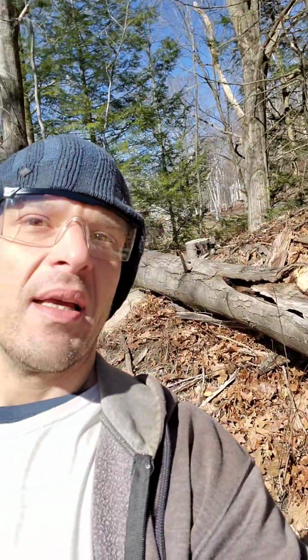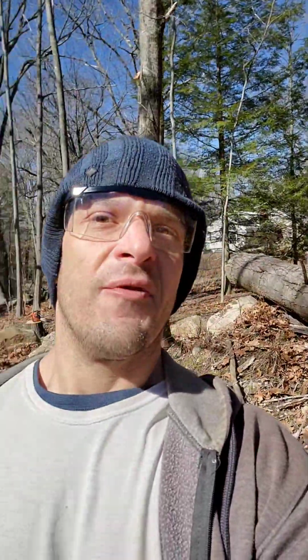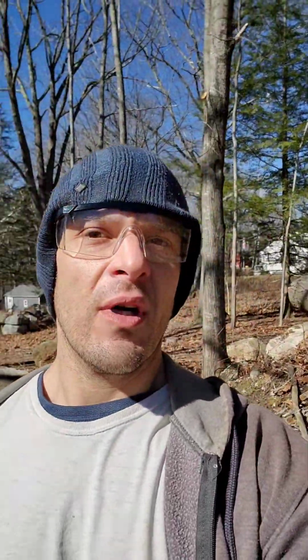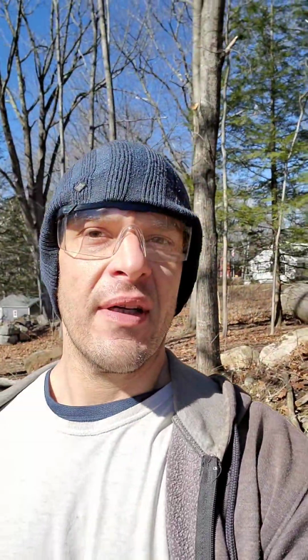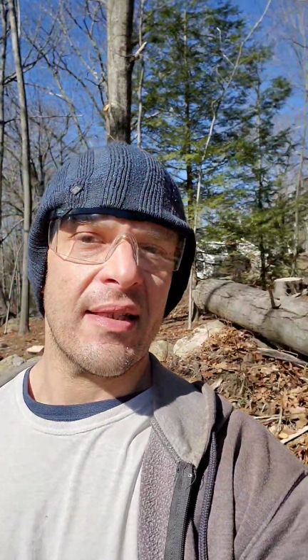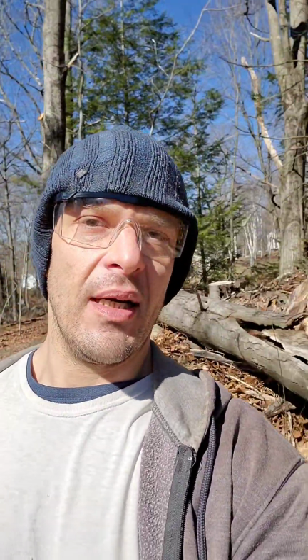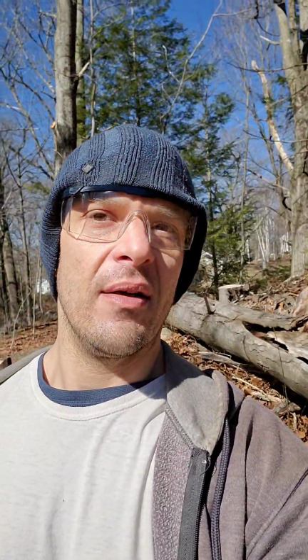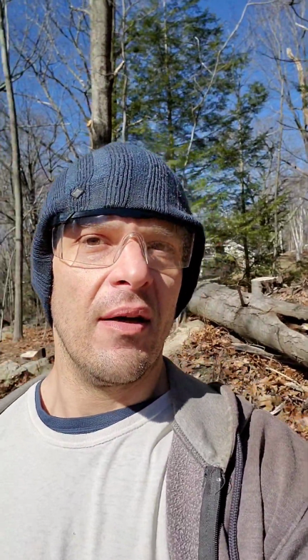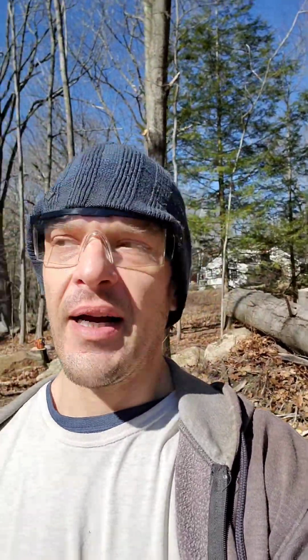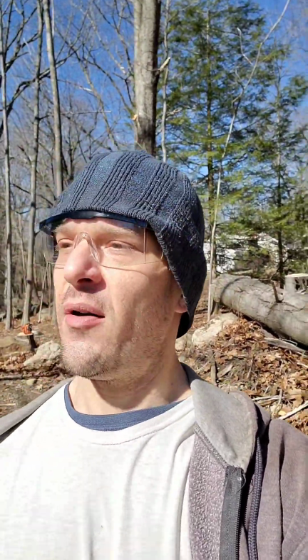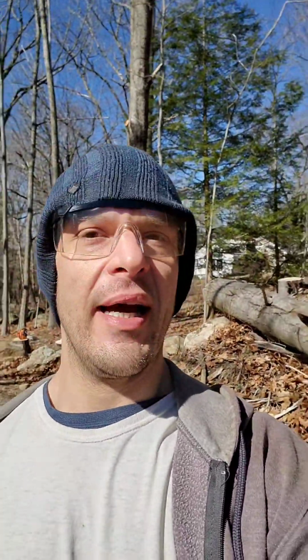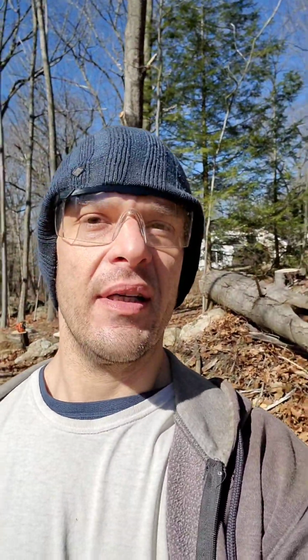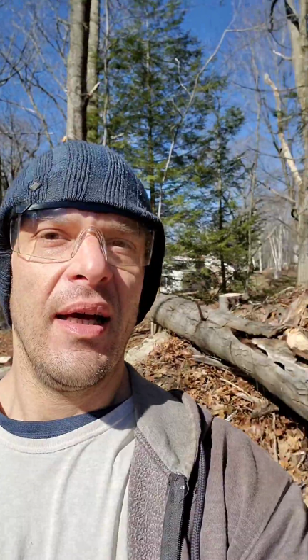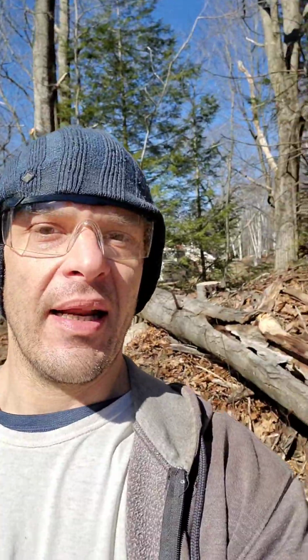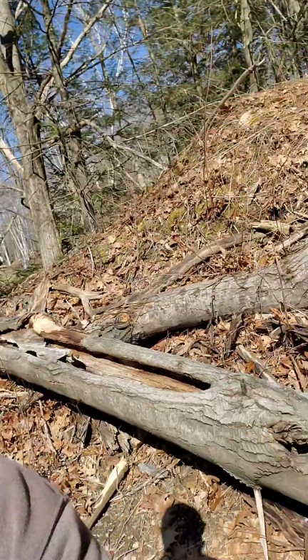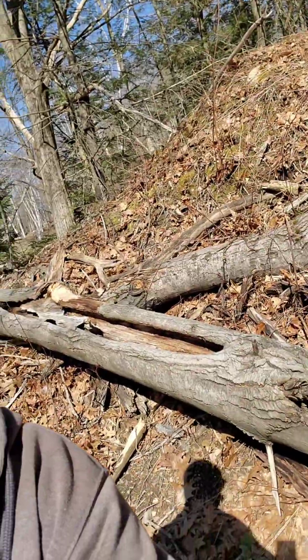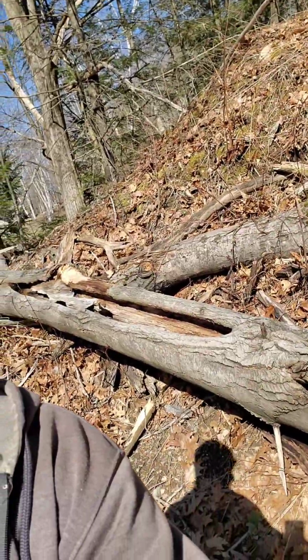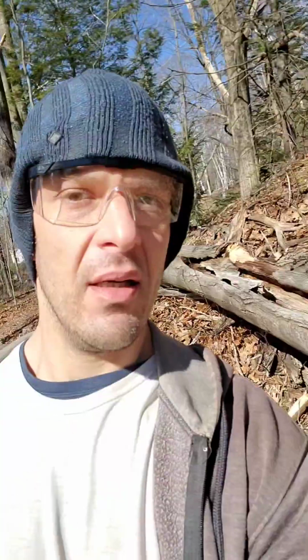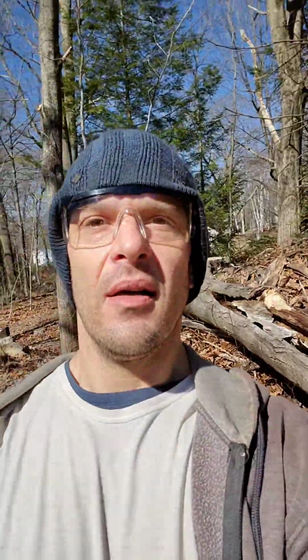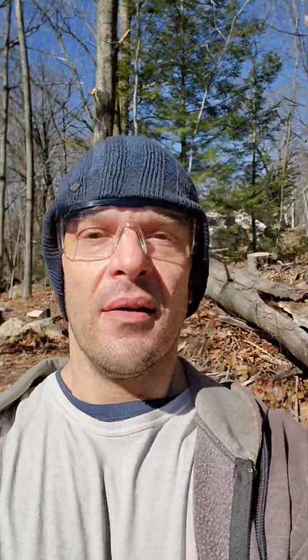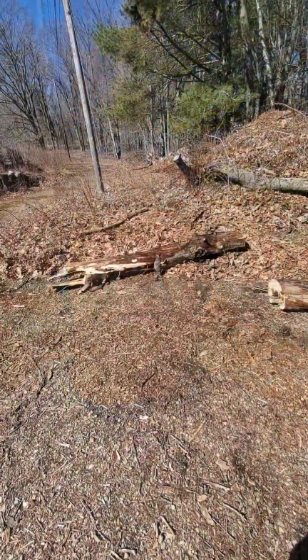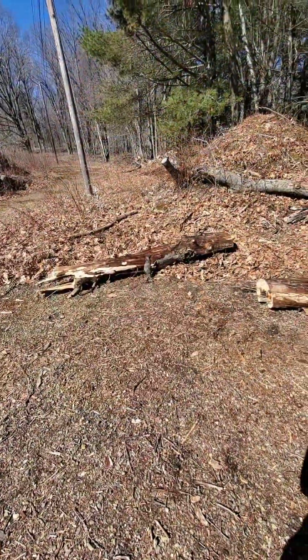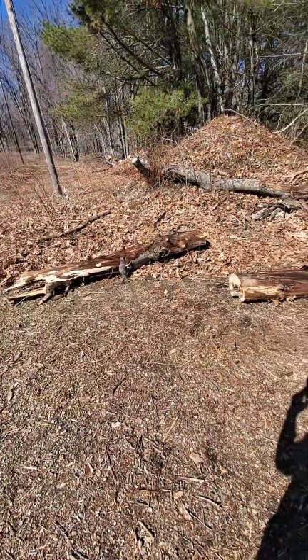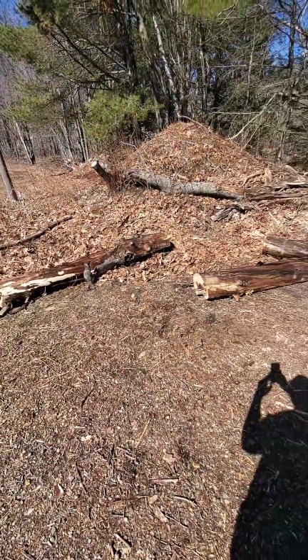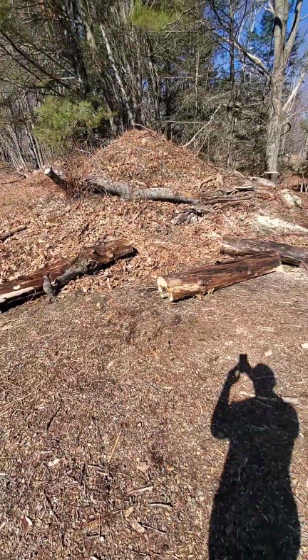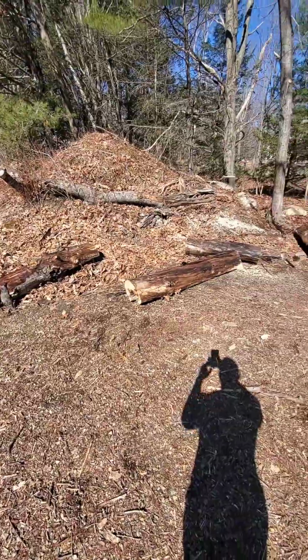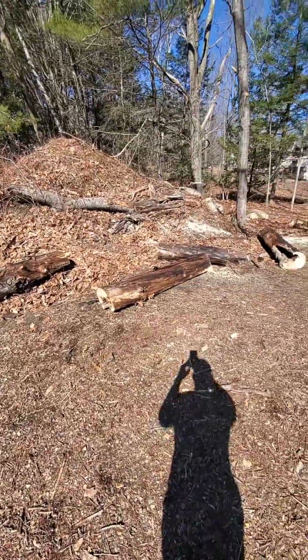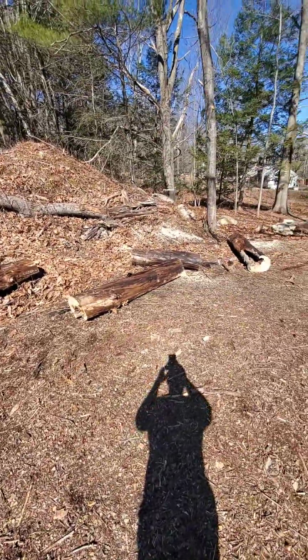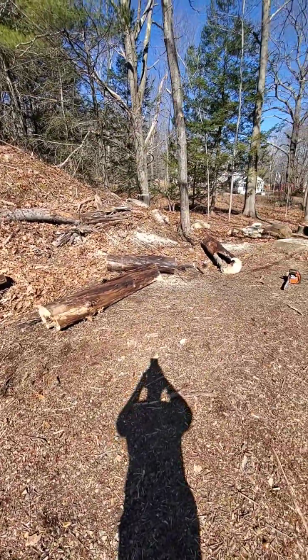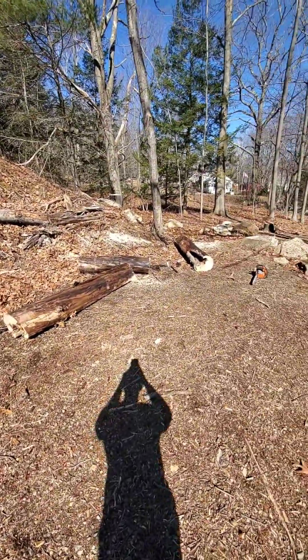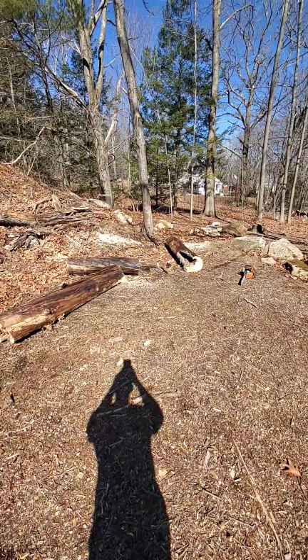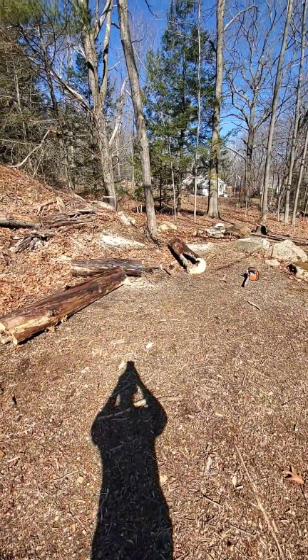Now I just gotta cut this baby up, get some firewood out of it, get some fire pit wood out of it, and get it out of here. We're getting there, we're getting there. I can at least move these pieces.